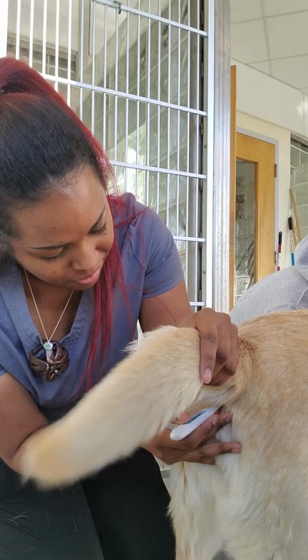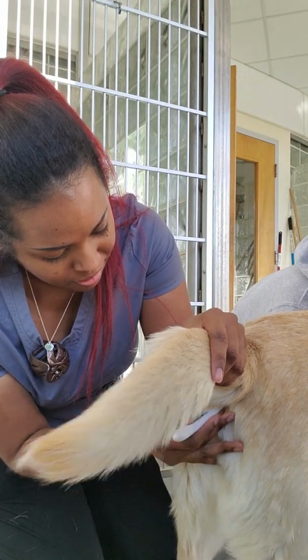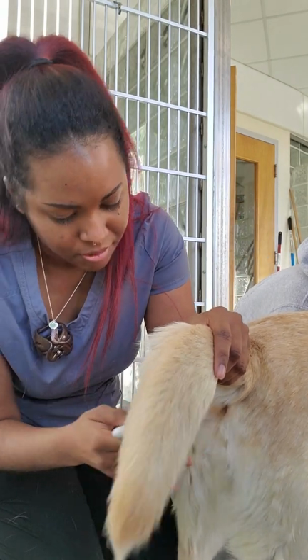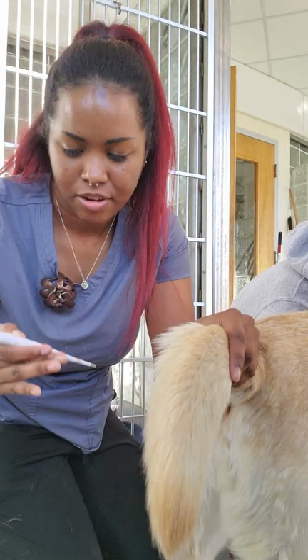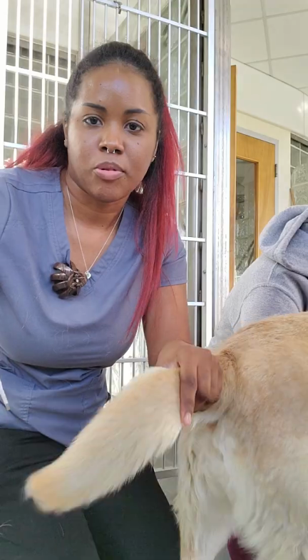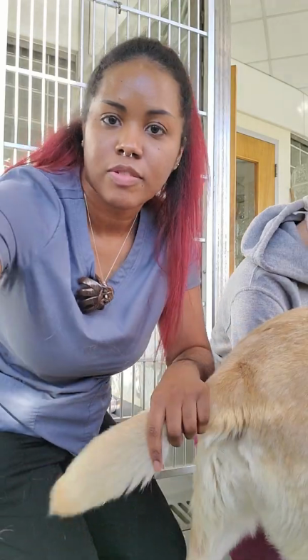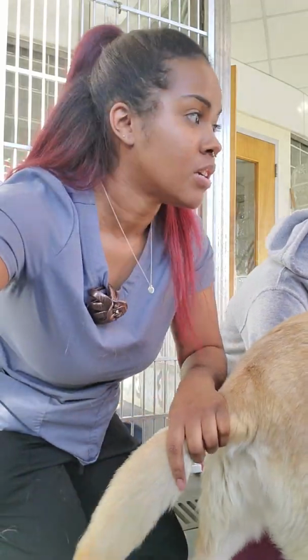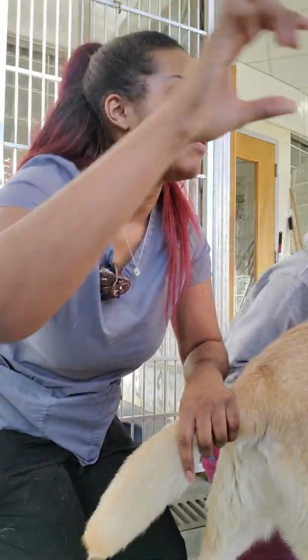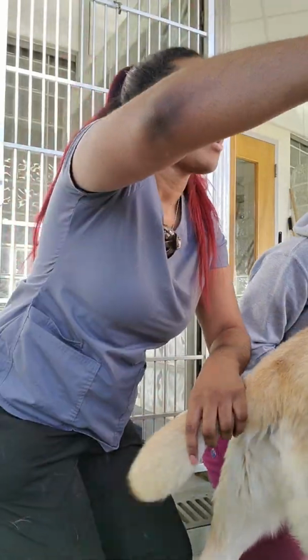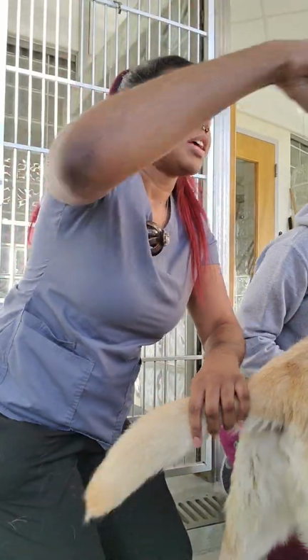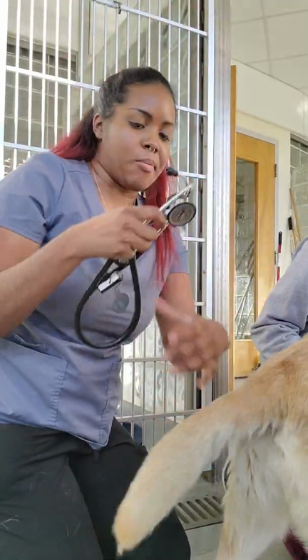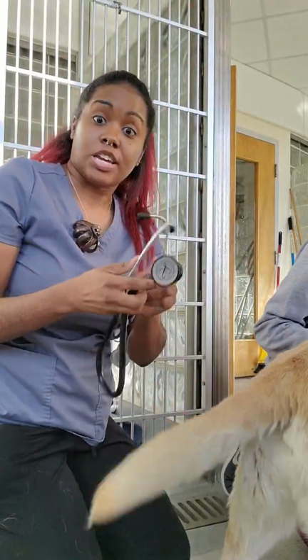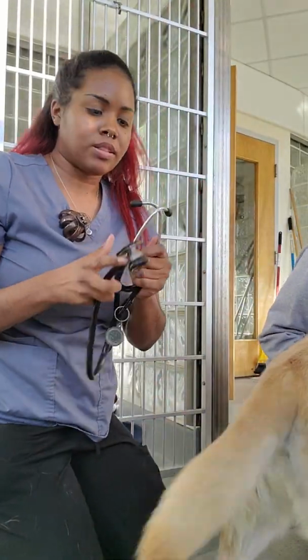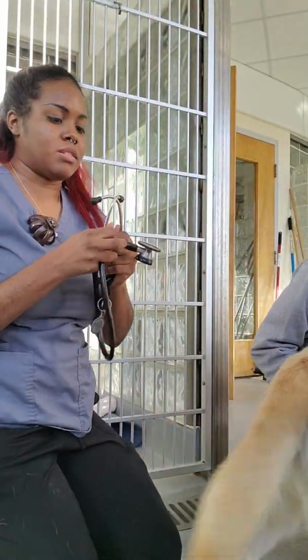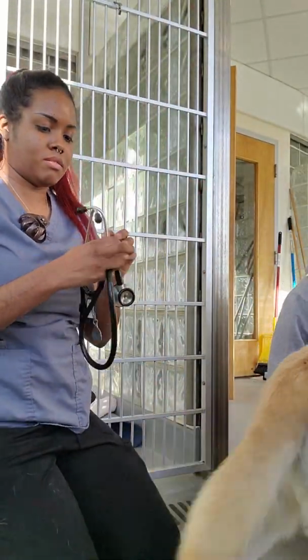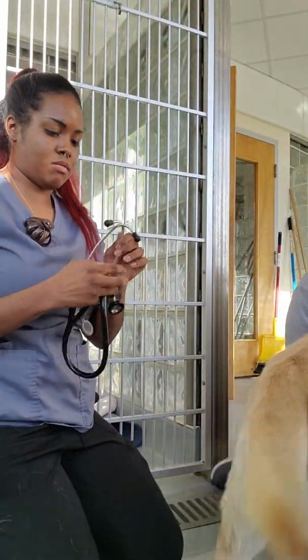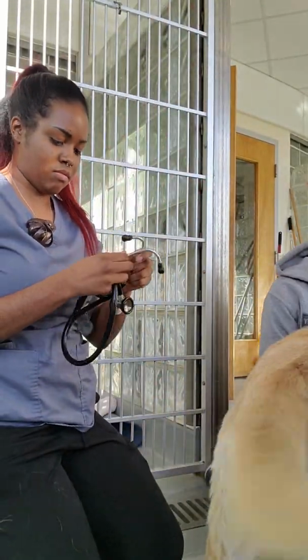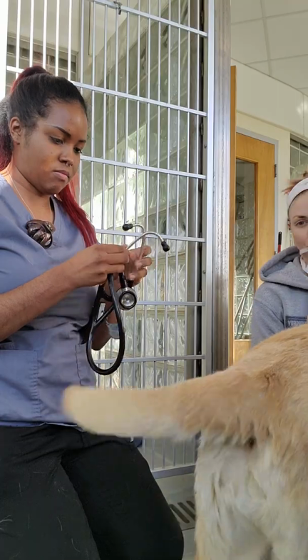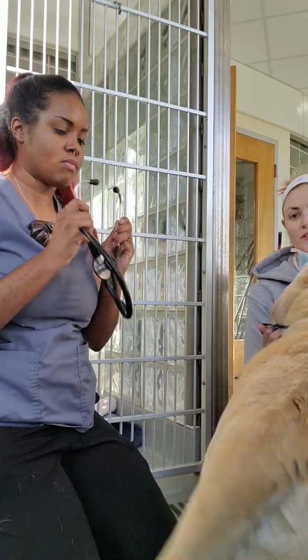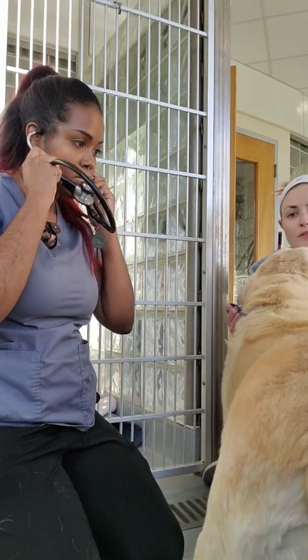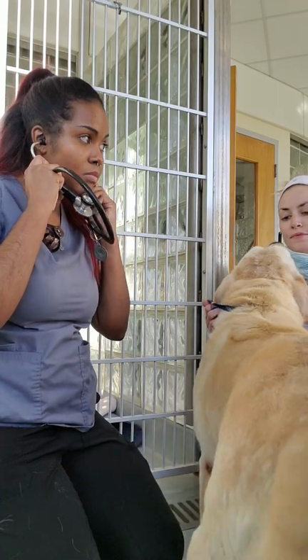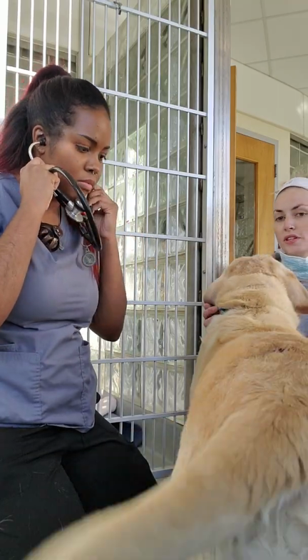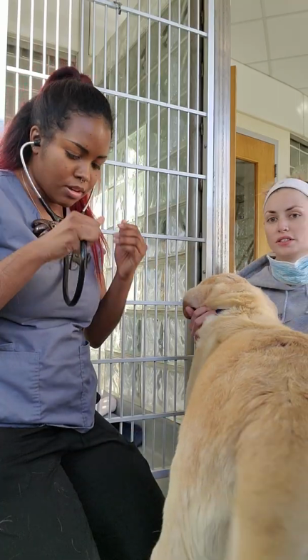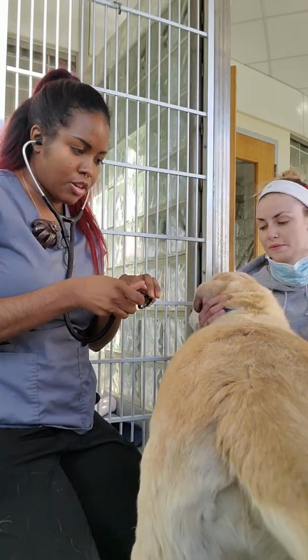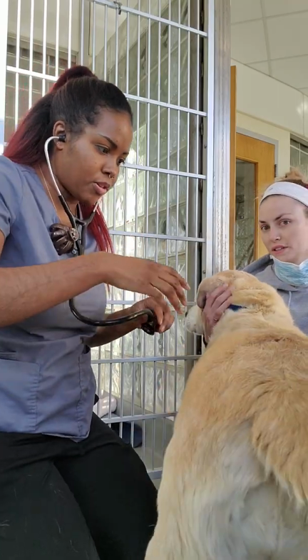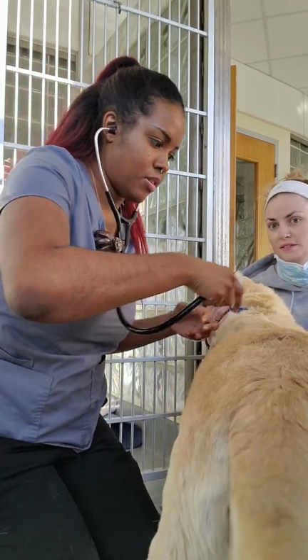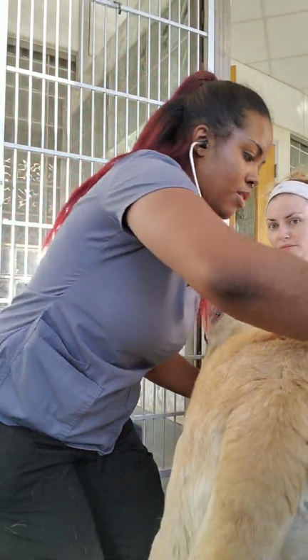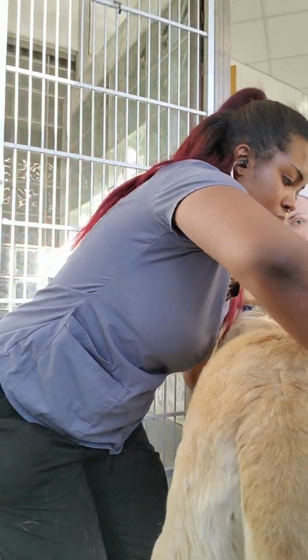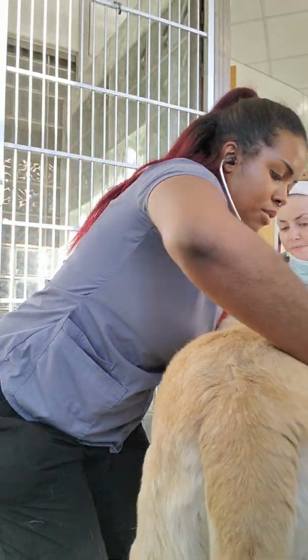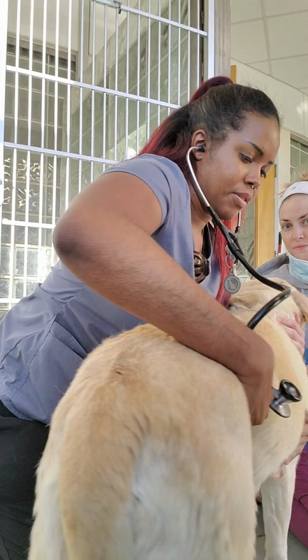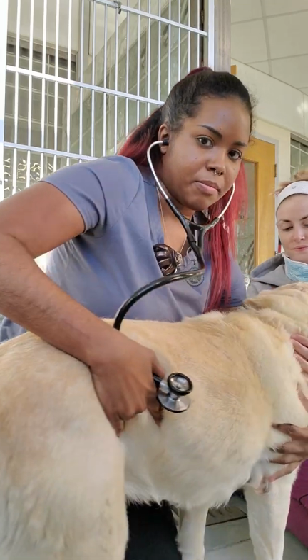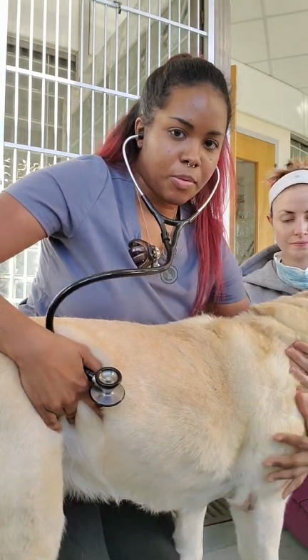All right, 100.5. And then we're going to take a quick listen. Good job, baby girl. All right, this way.